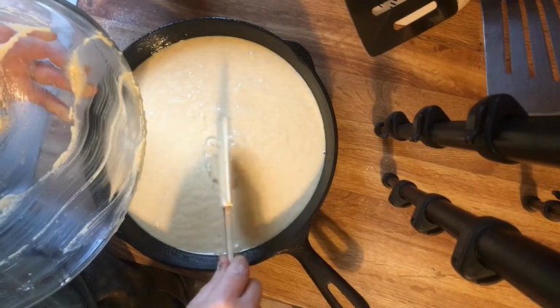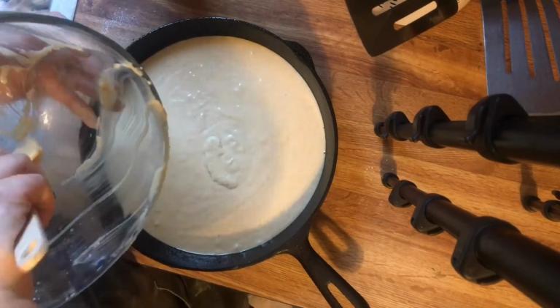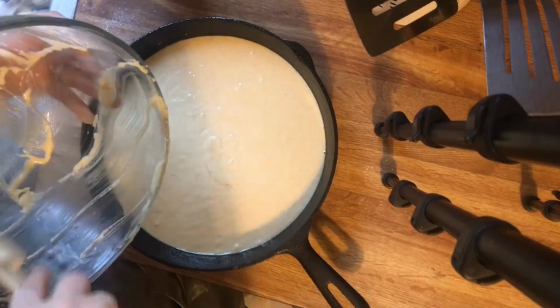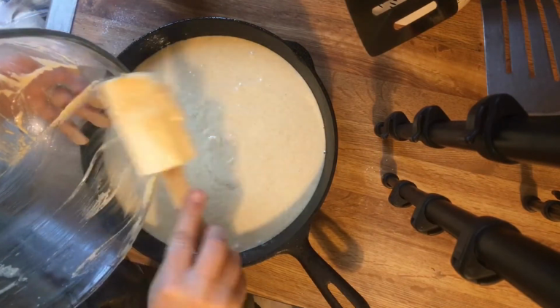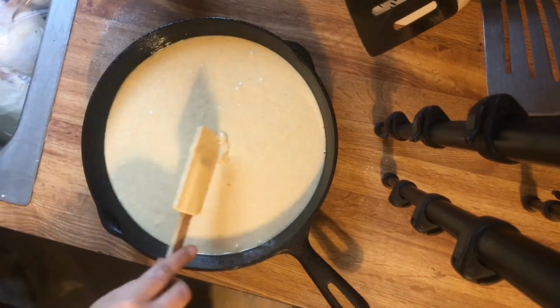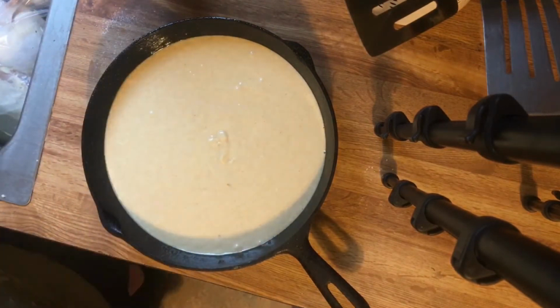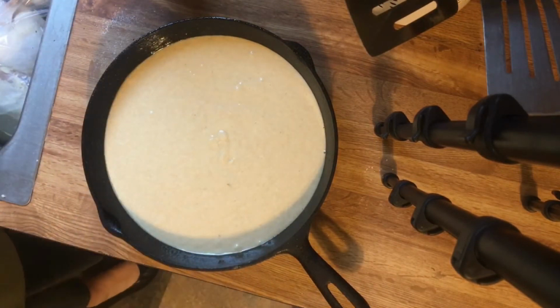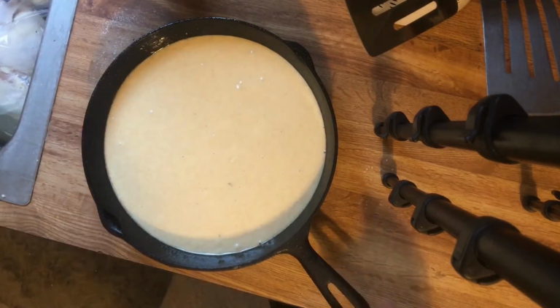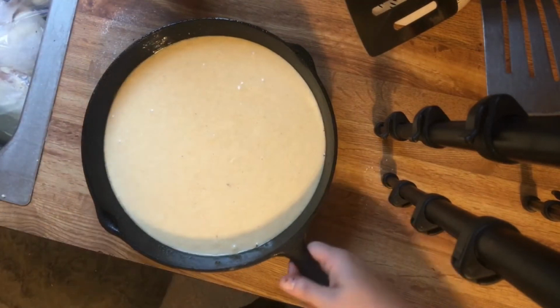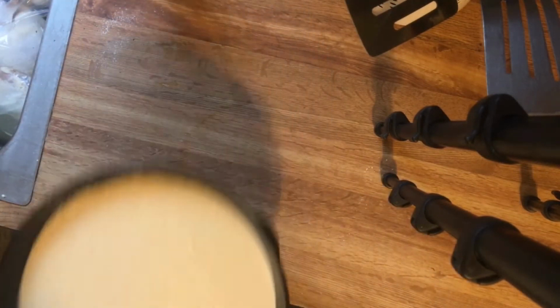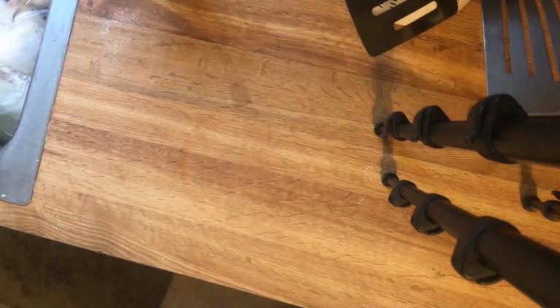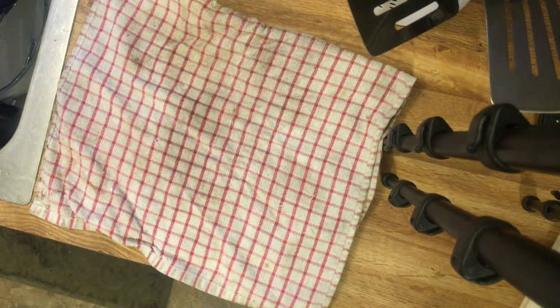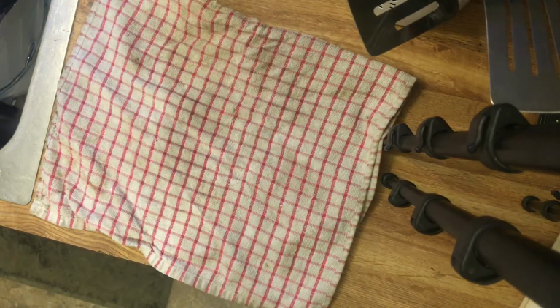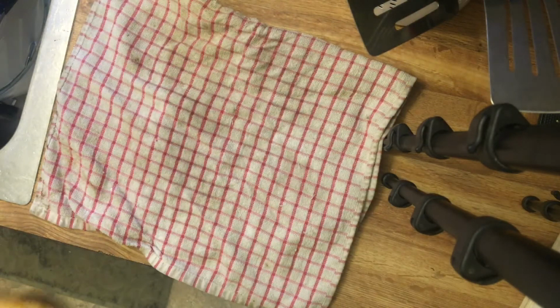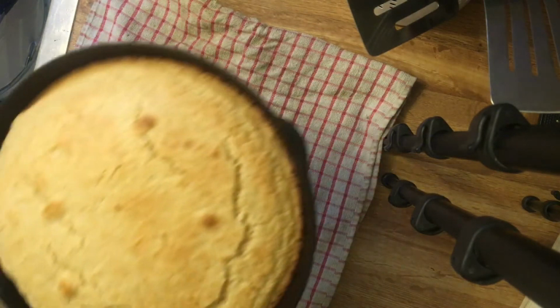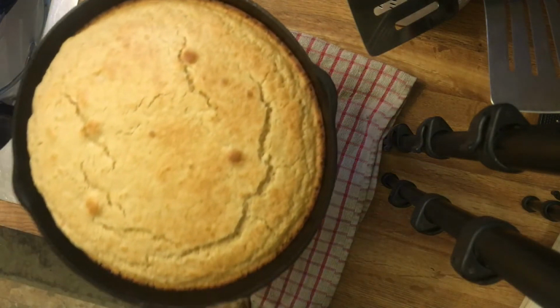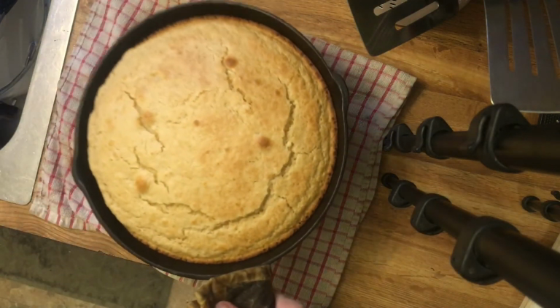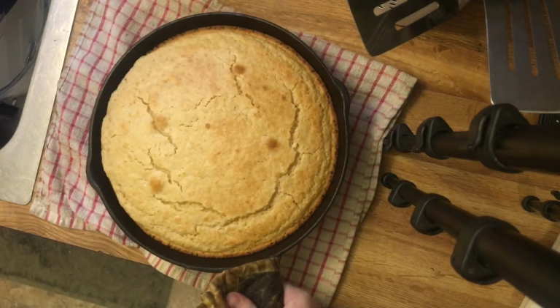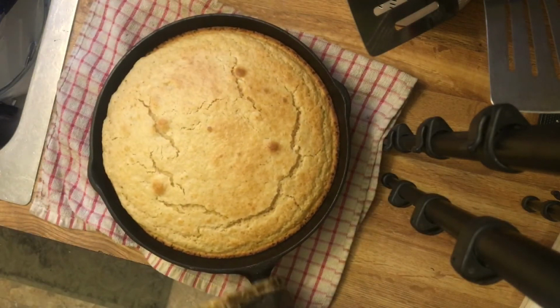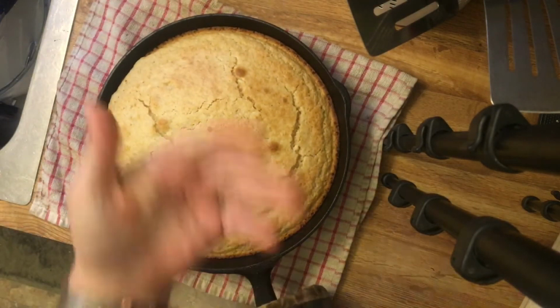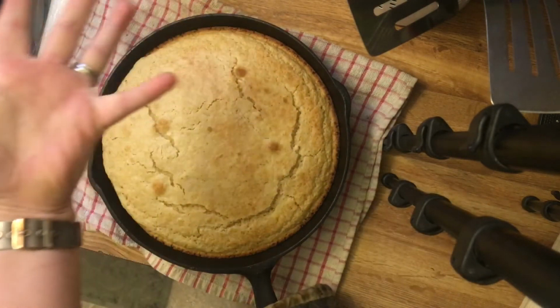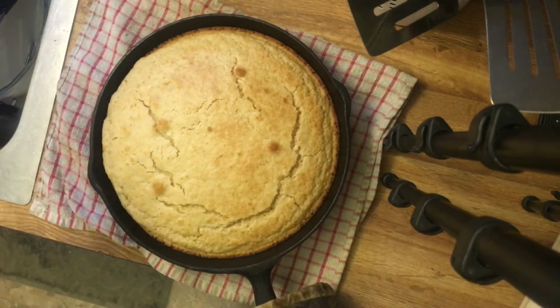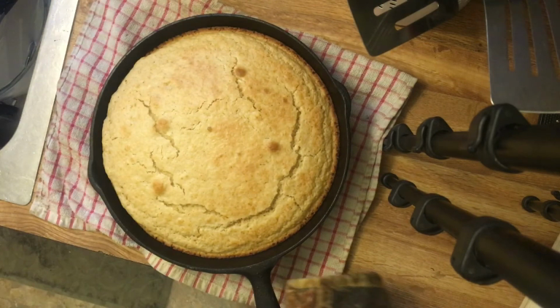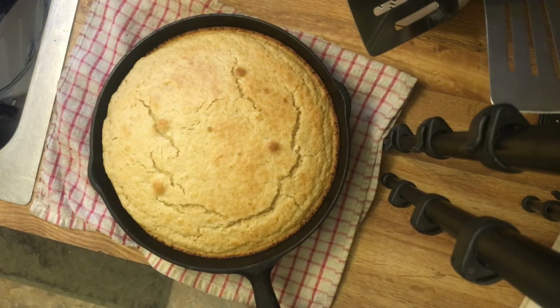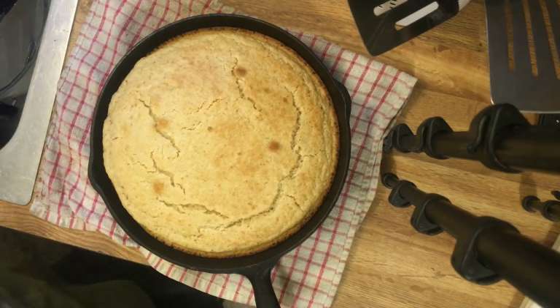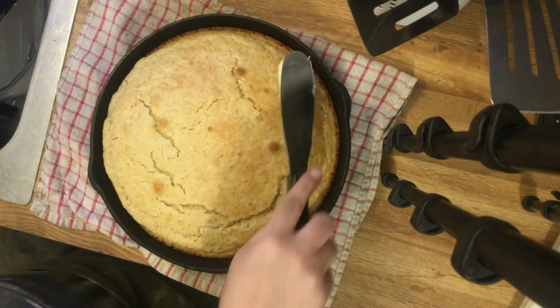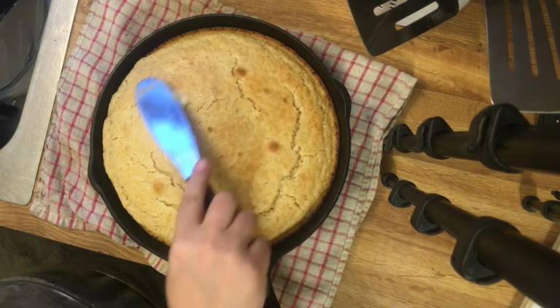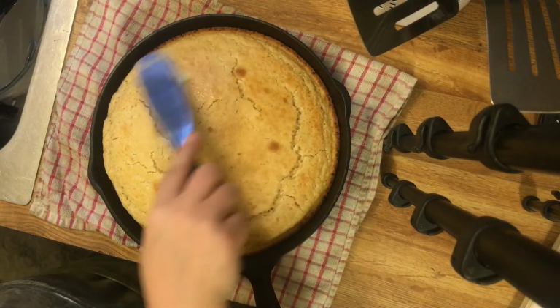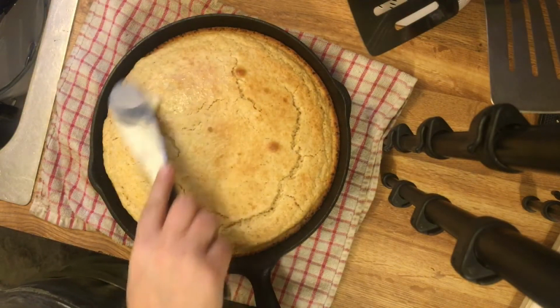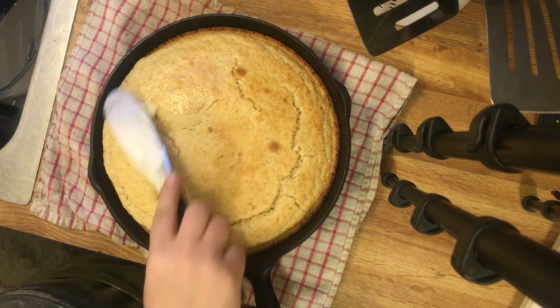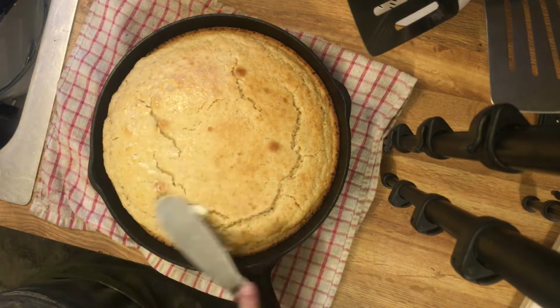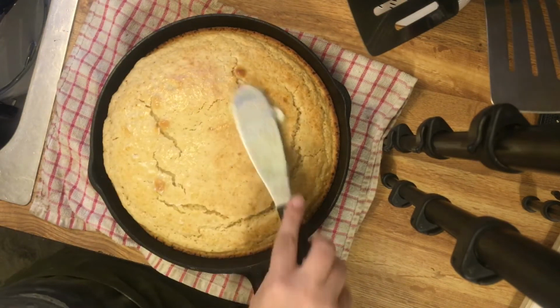While you are making the cornbread, be sure that you are preheating your oven to 400 degrees Fahrenheit. Then put it in the oven, and in about 20 to 25 minutes it is done and it's beautiful — just cook it until it is golden on the top.